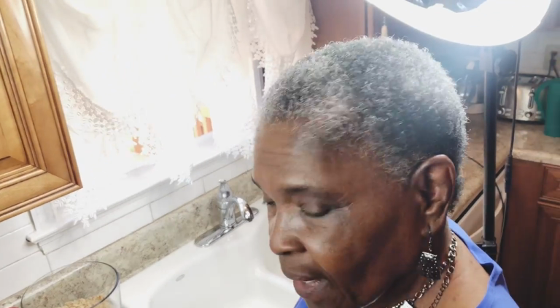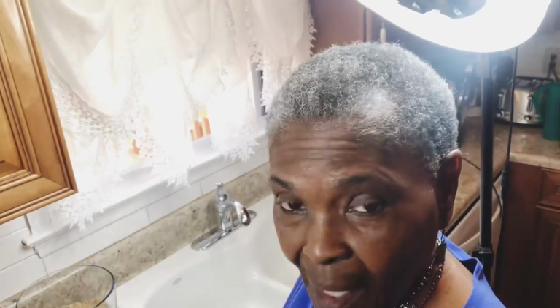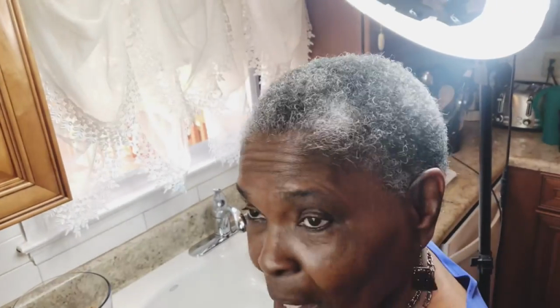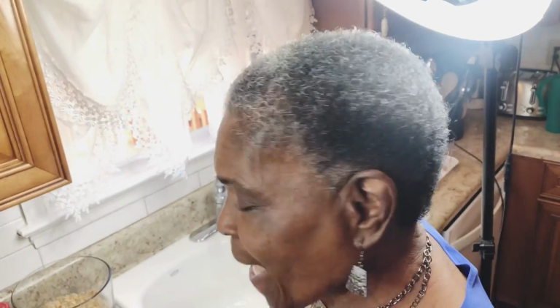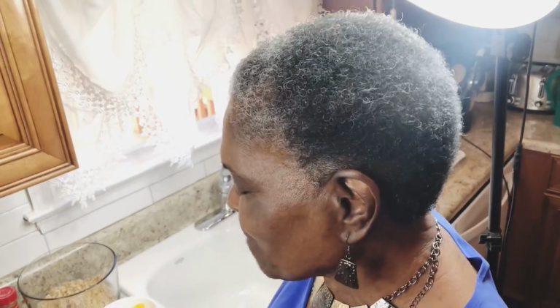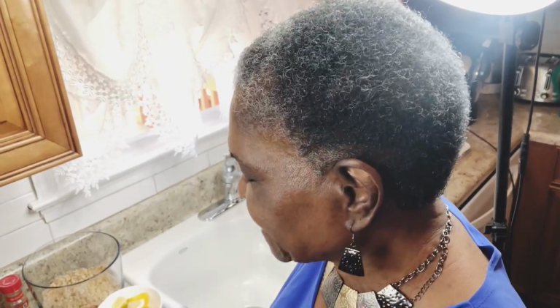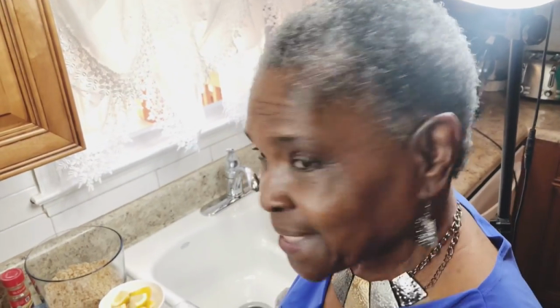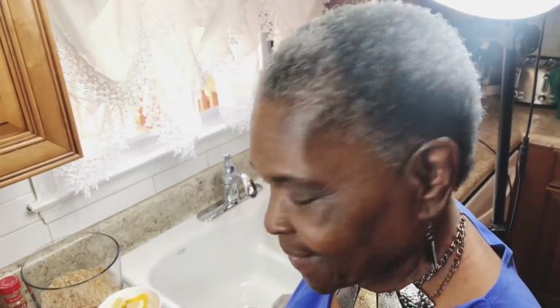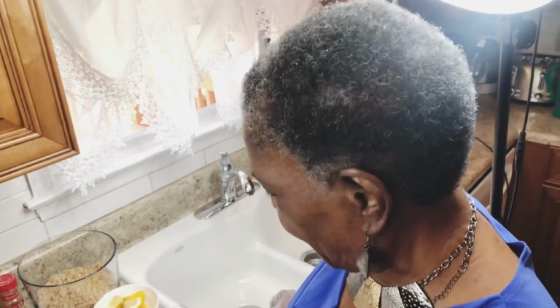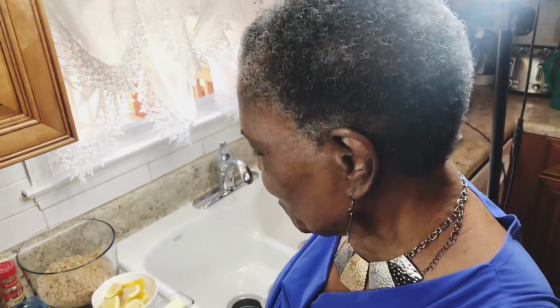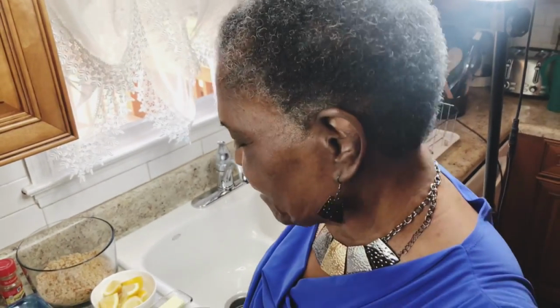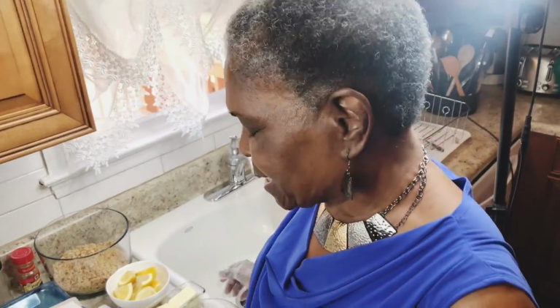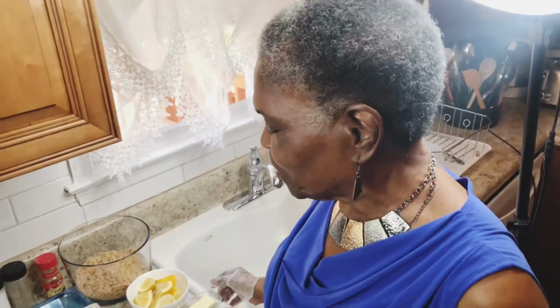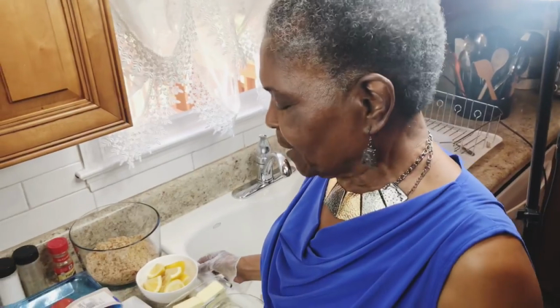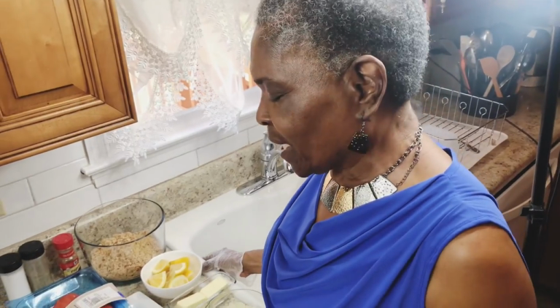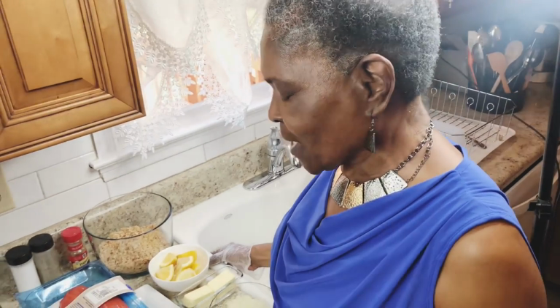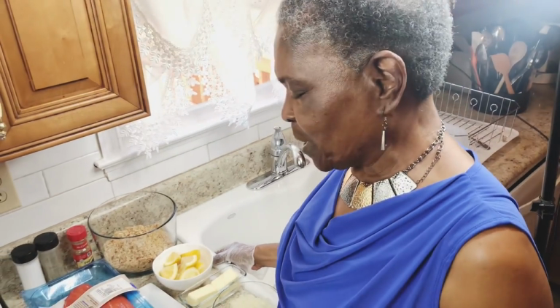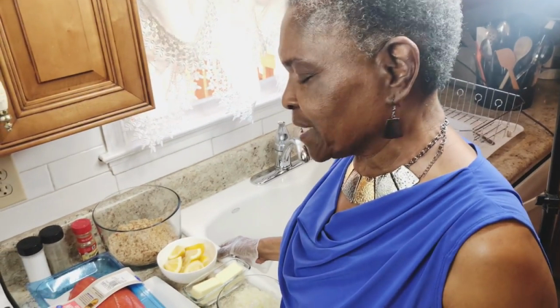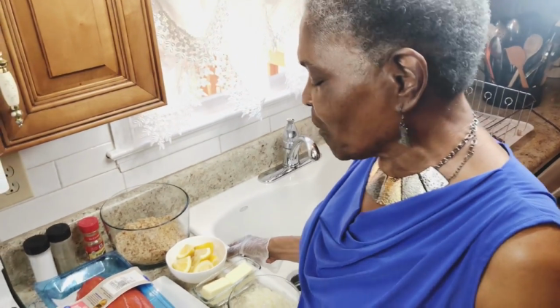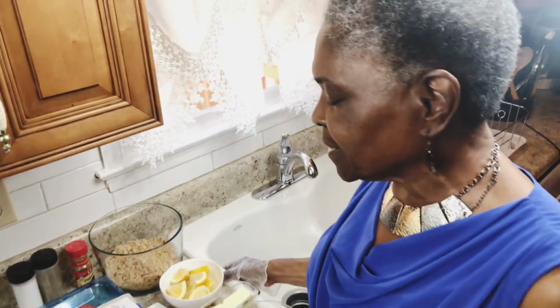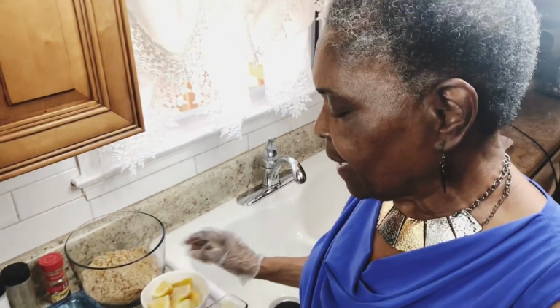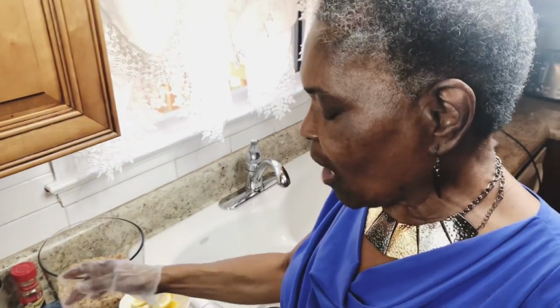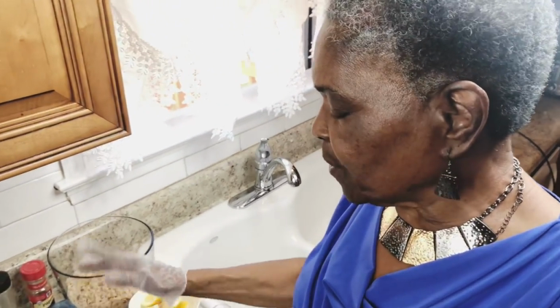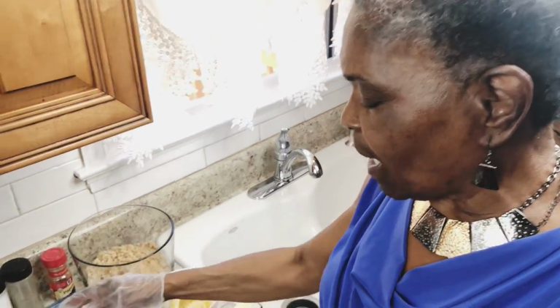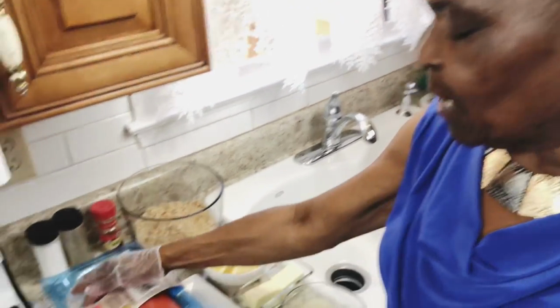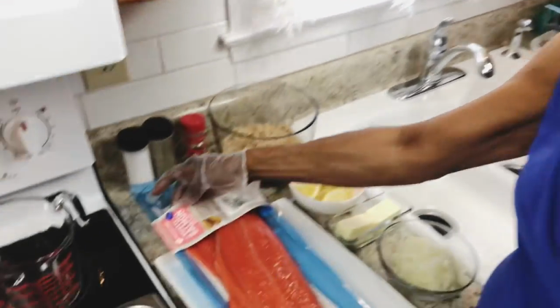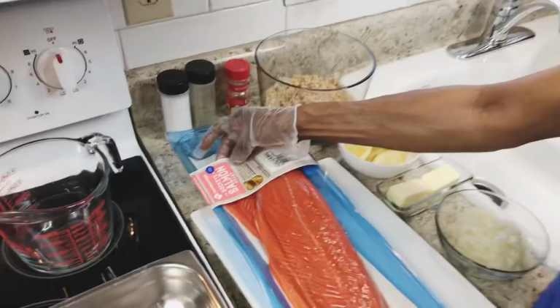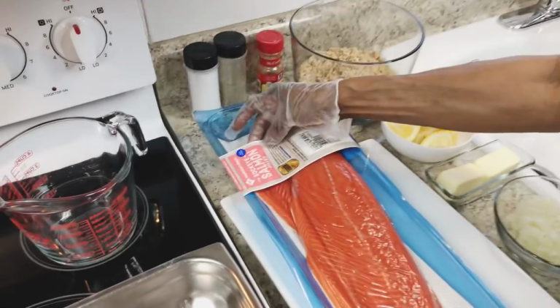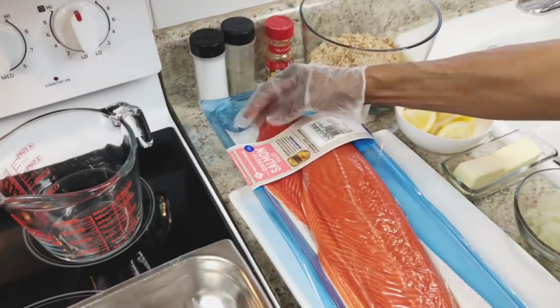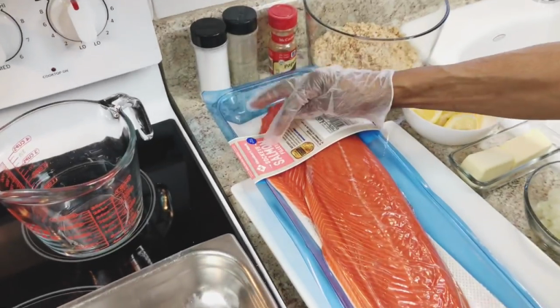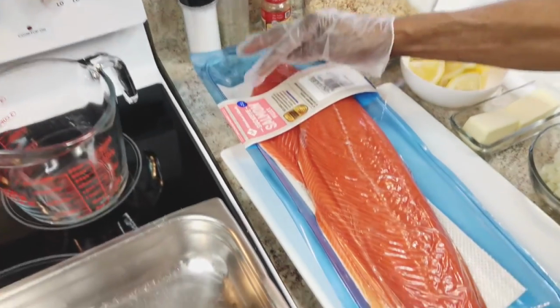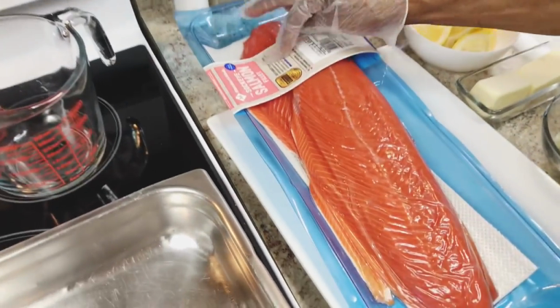Hi y'all, welcome back to Madda's Kitchen. Today I'll be making y'all a simple, quick recipe, but it's very good. I'll be using sockeye salmon filet.